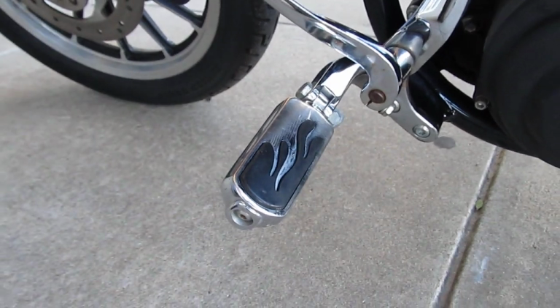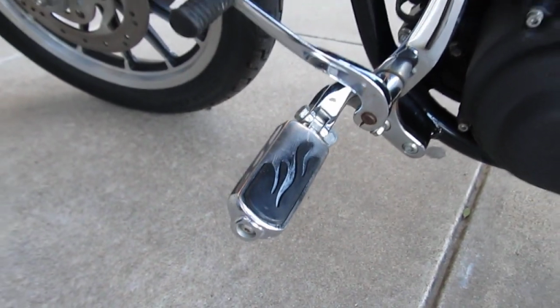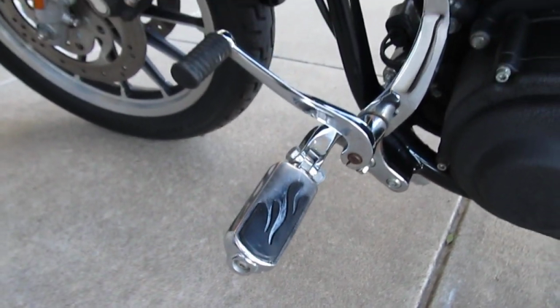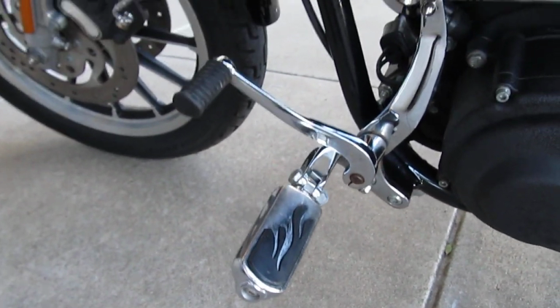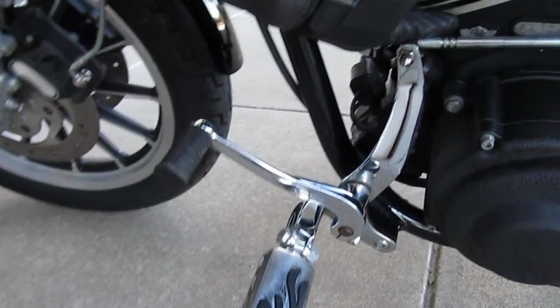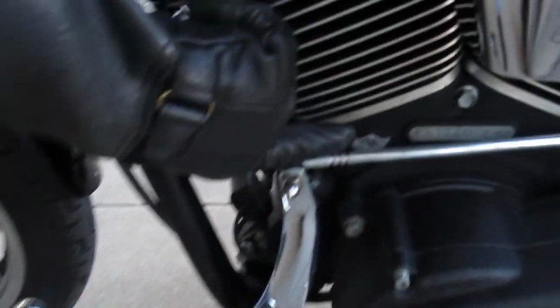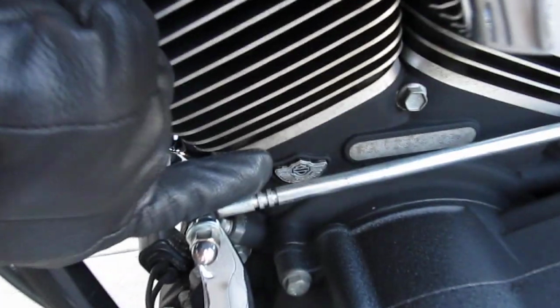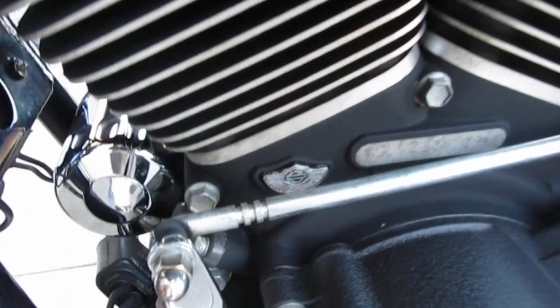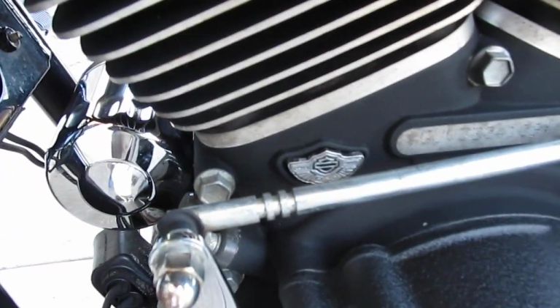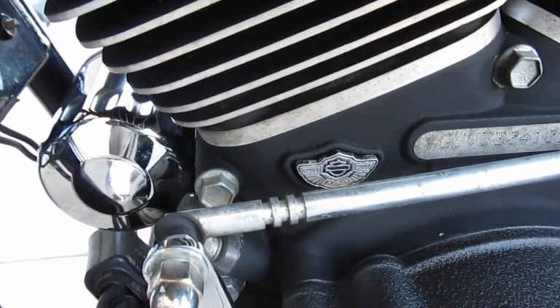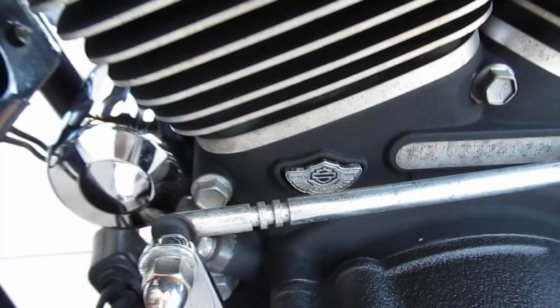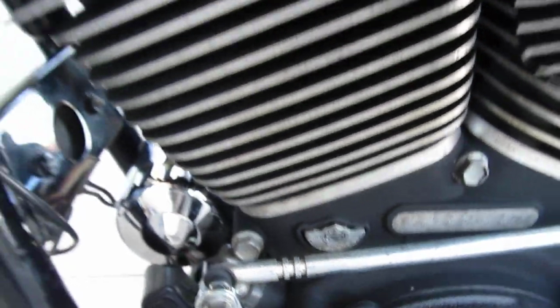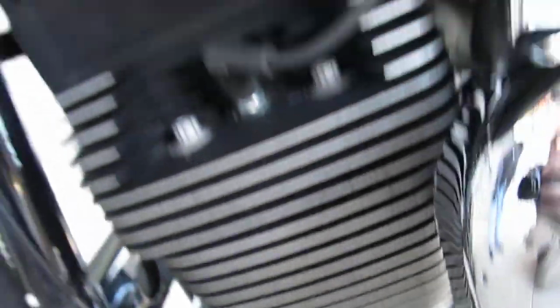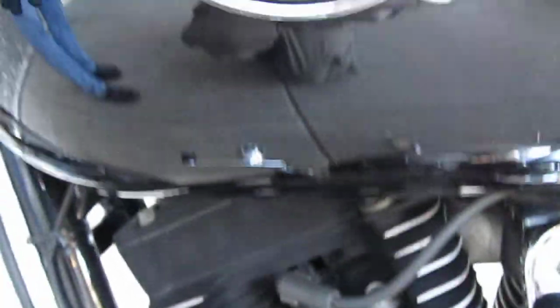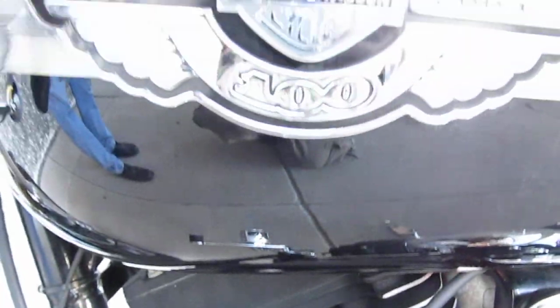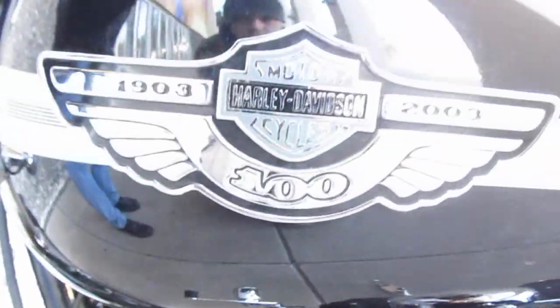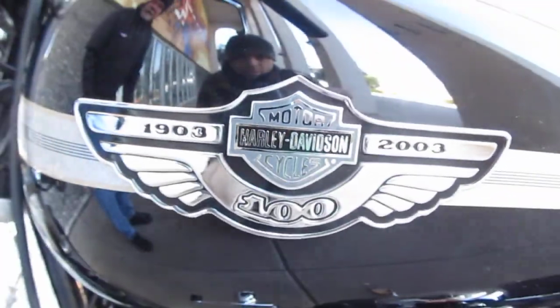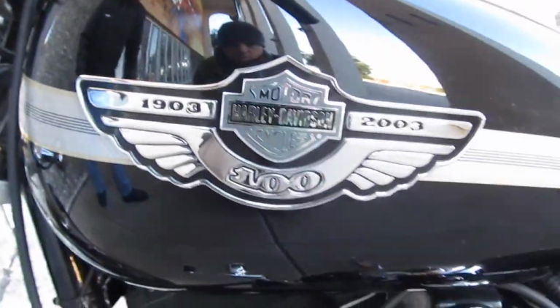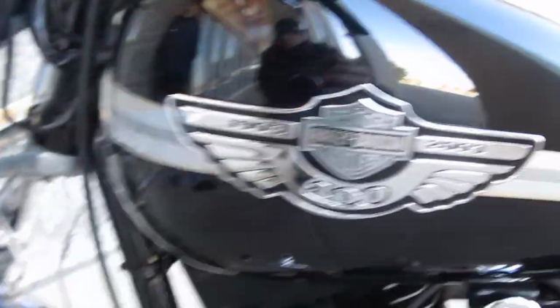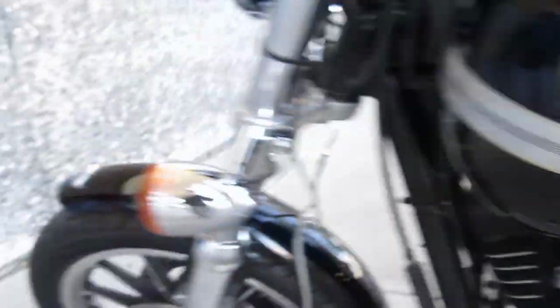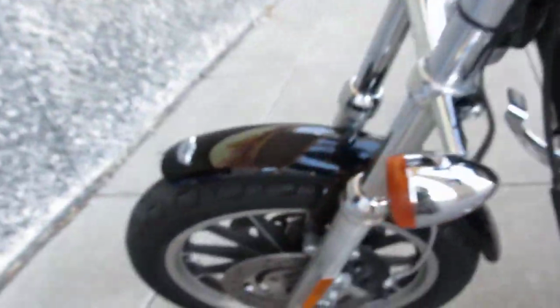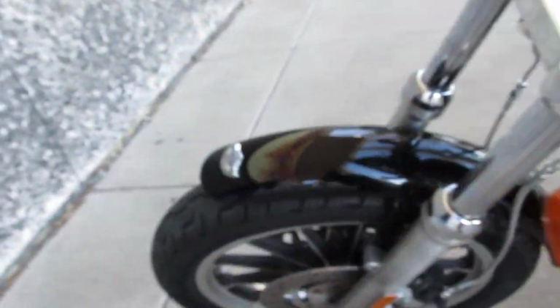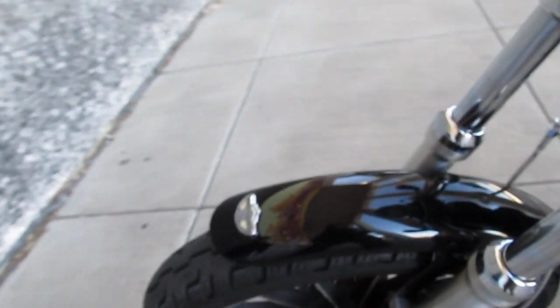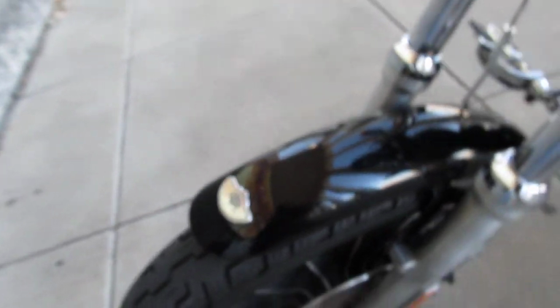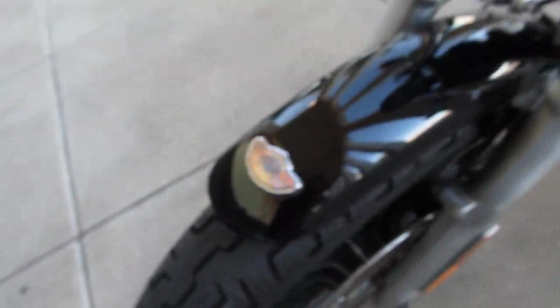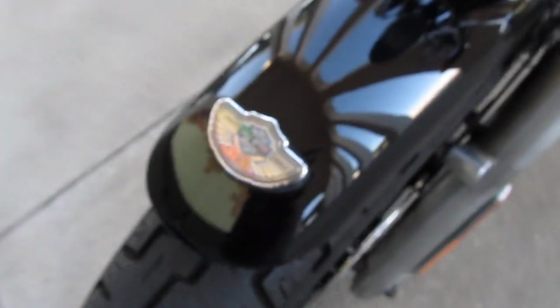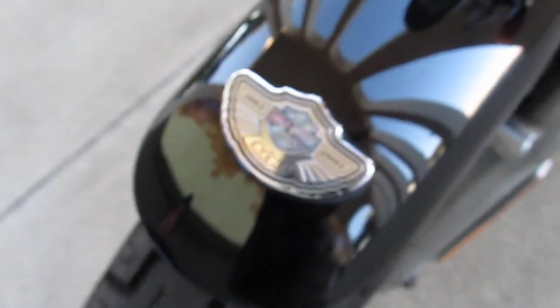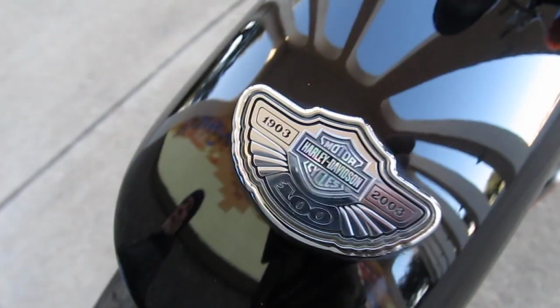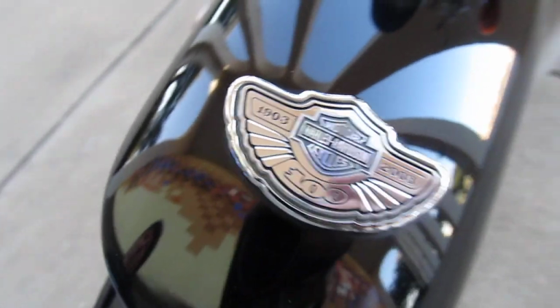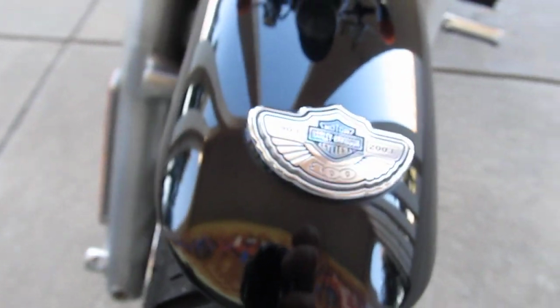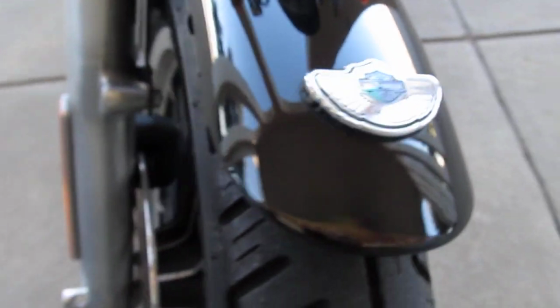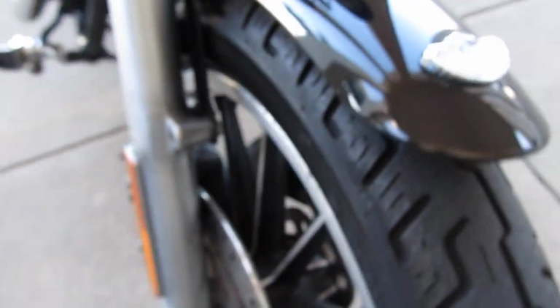The anniversary edition has these little badges all over, like on the motor here, and just different little things. It's got the special paint. This bike's got the mag wheels, dual front disc brakes, and another one of the badges there on the front fender.